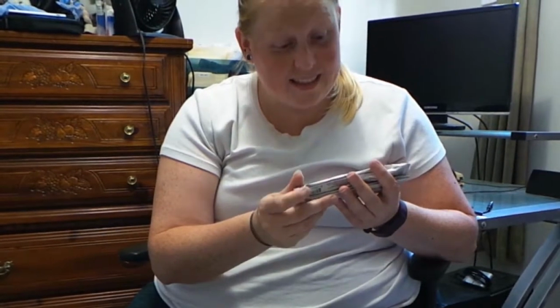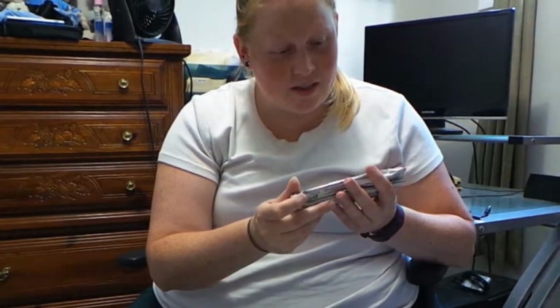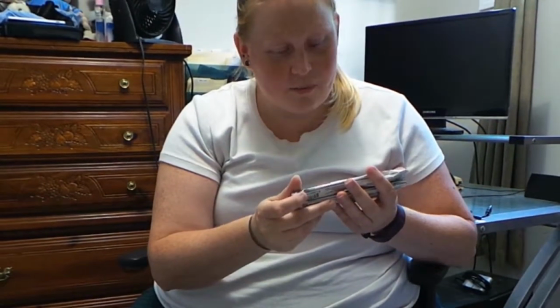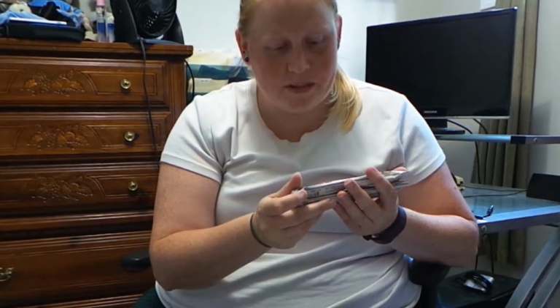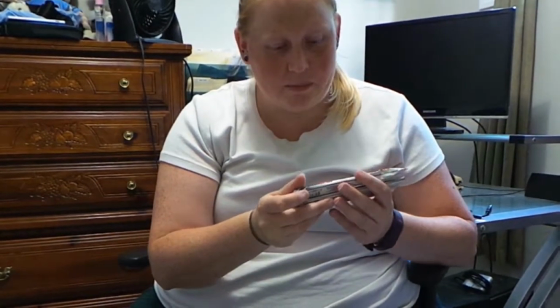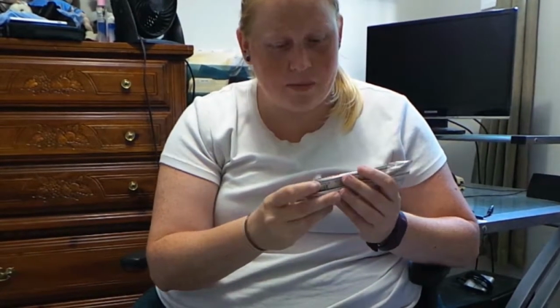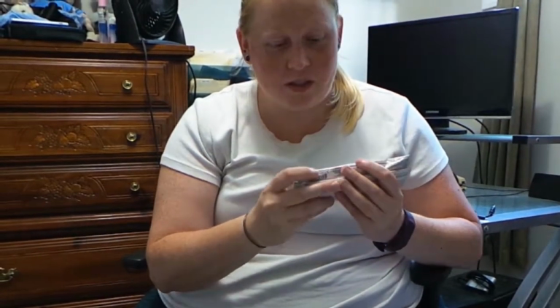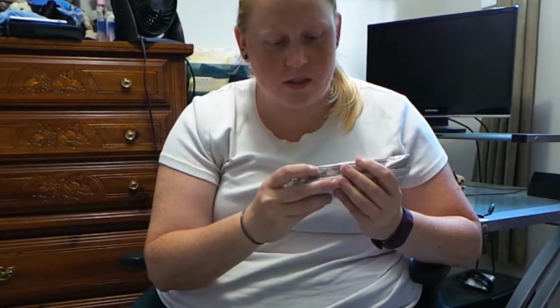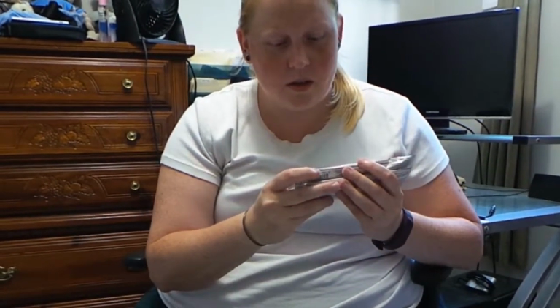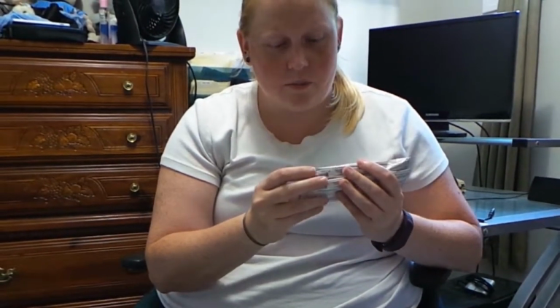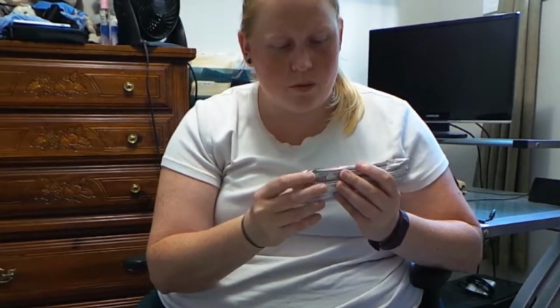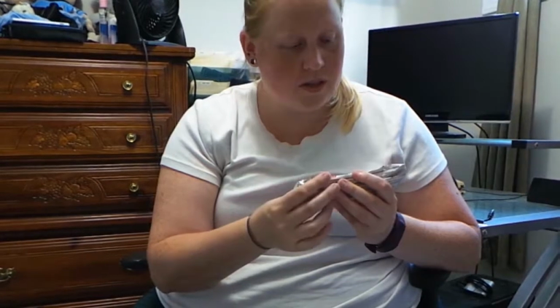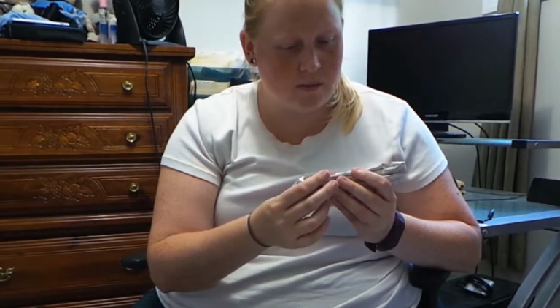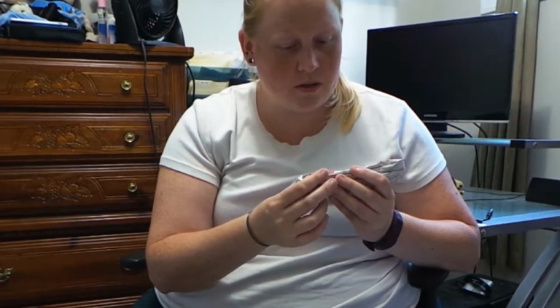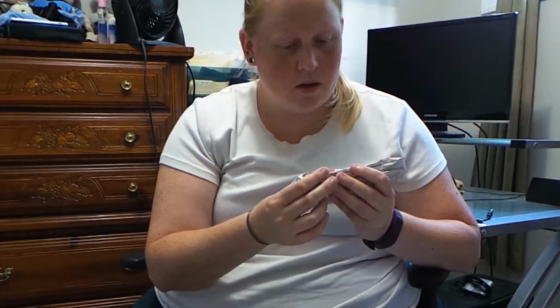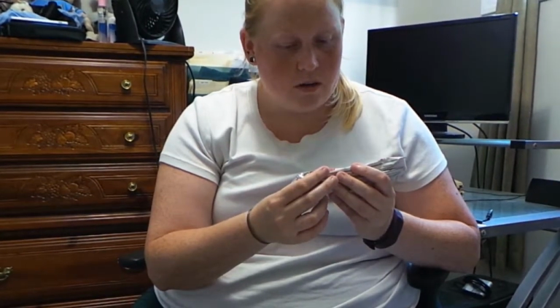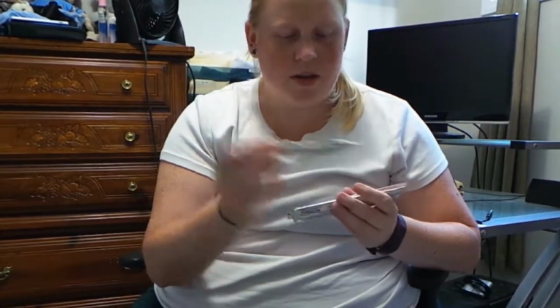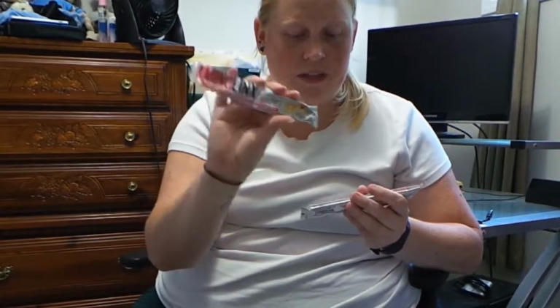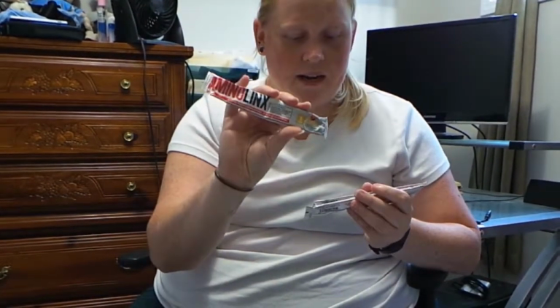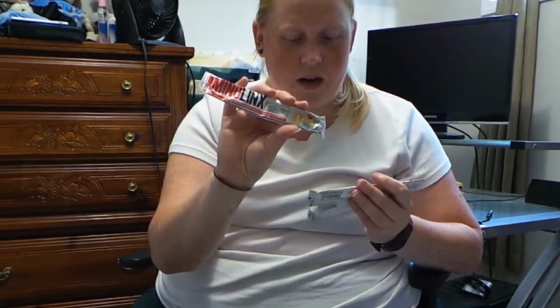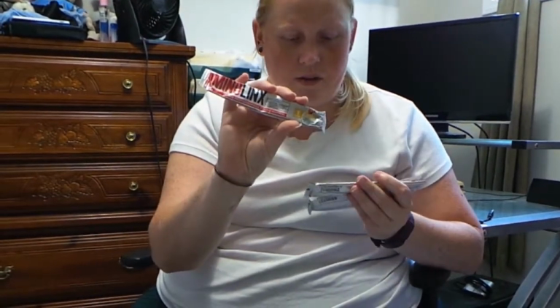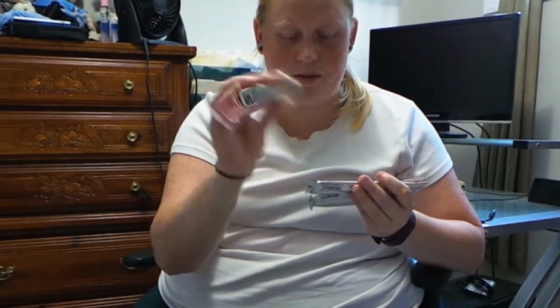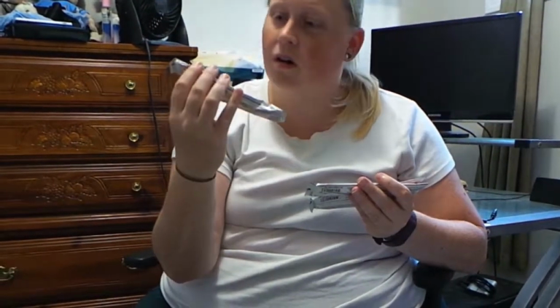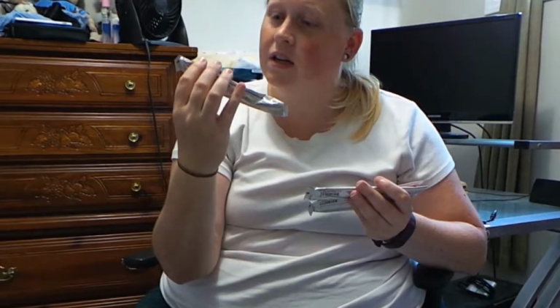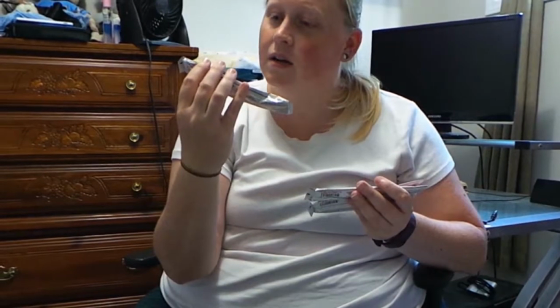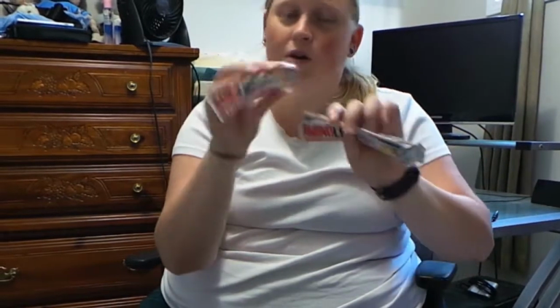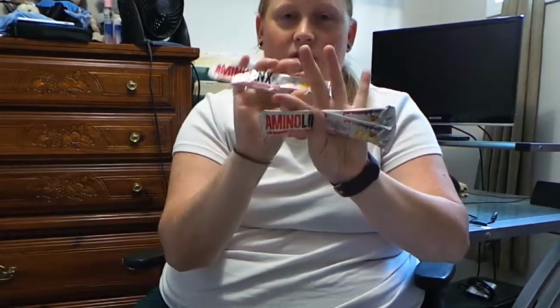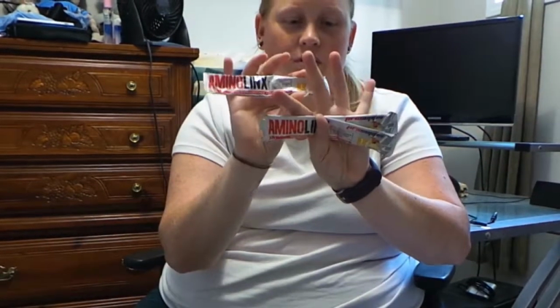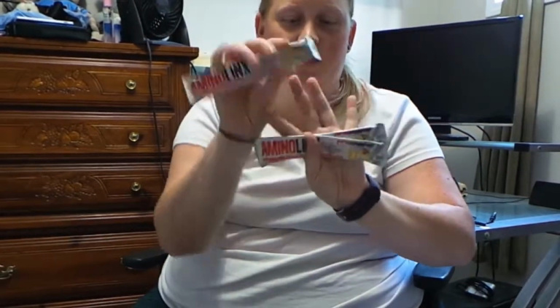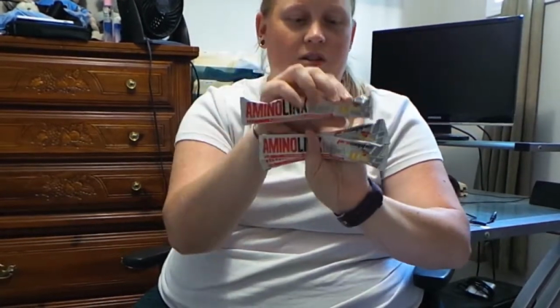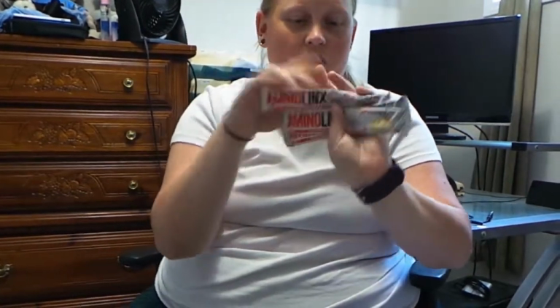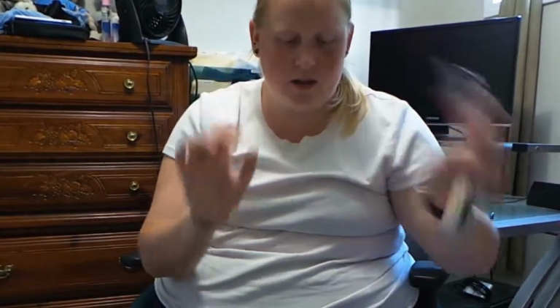AminoLynx Elite Performance Amino Matrix from ProSupps. So they're BCAs — I got three of them all in mango passion fruit, so that should be good to try.